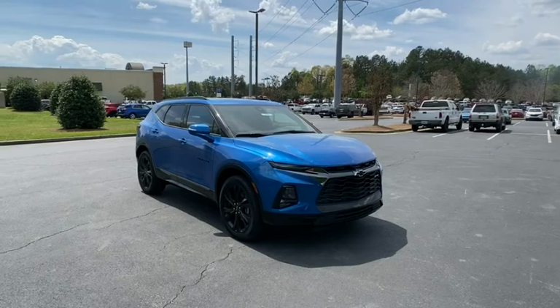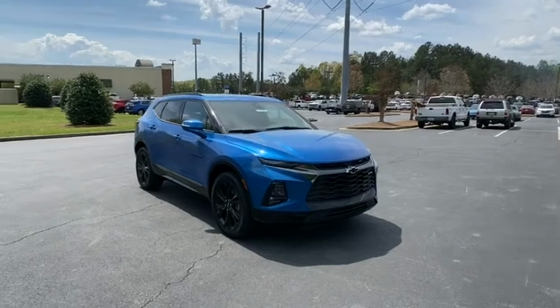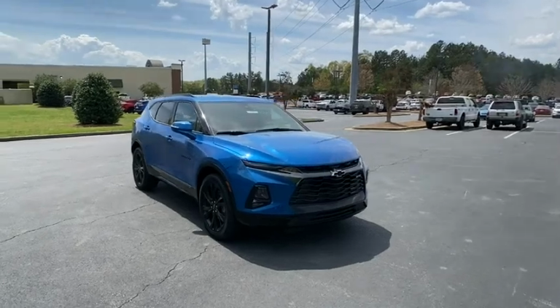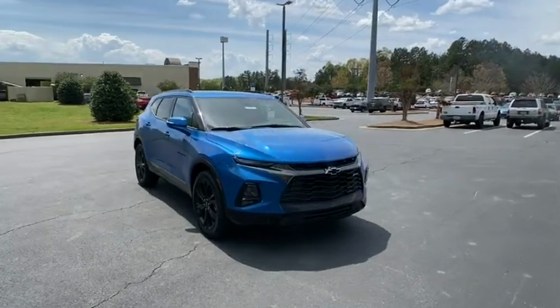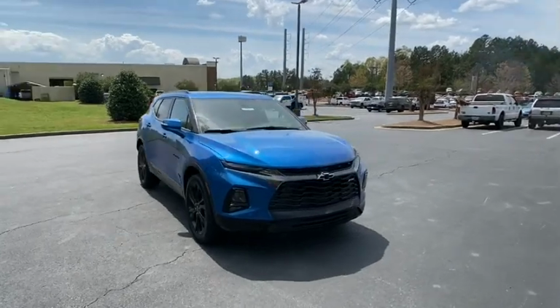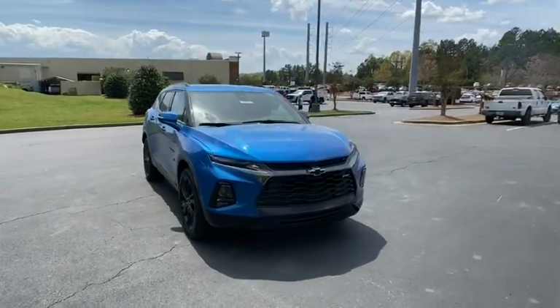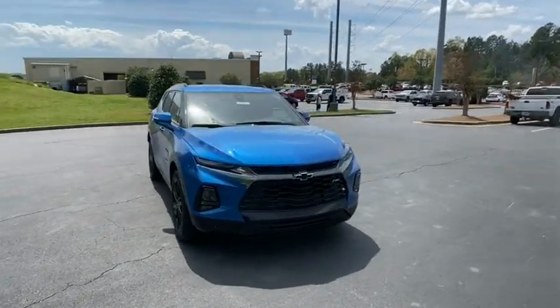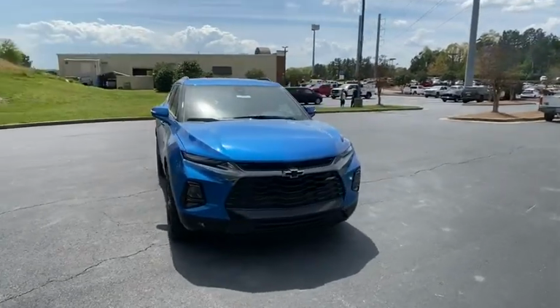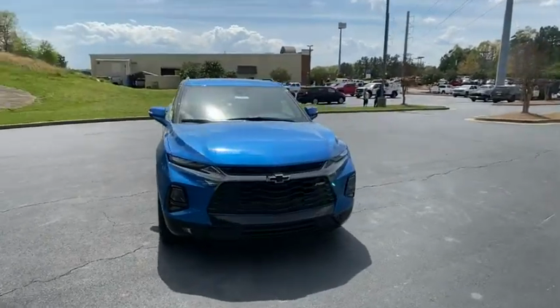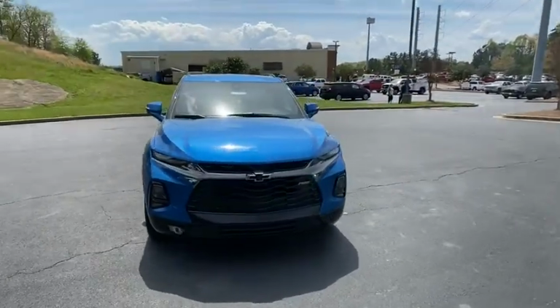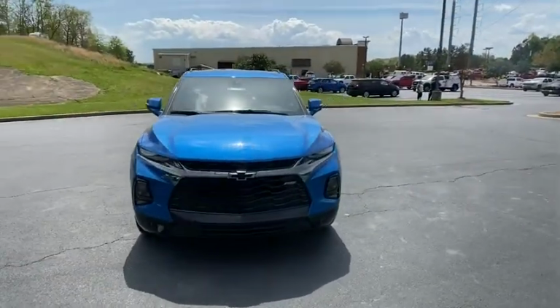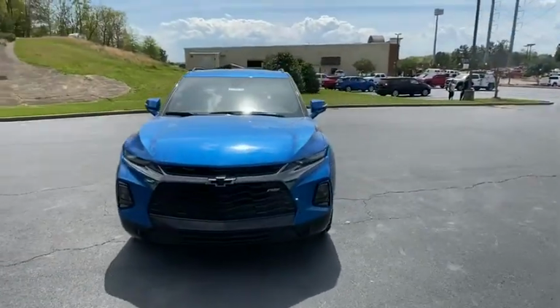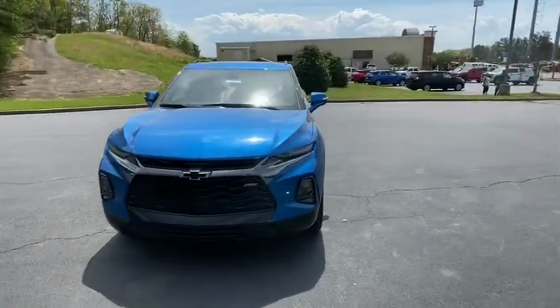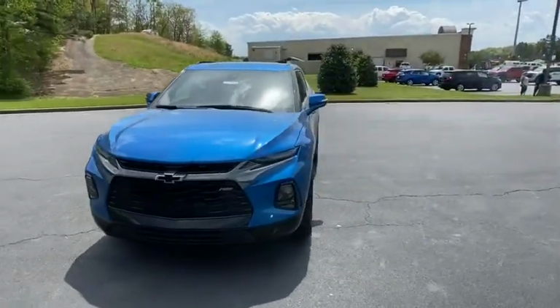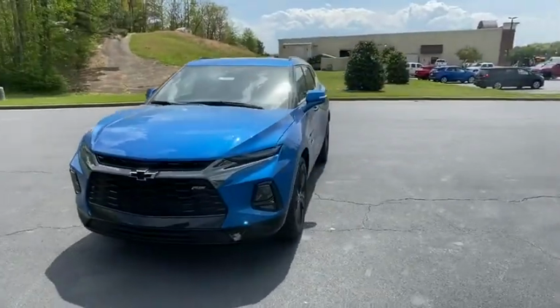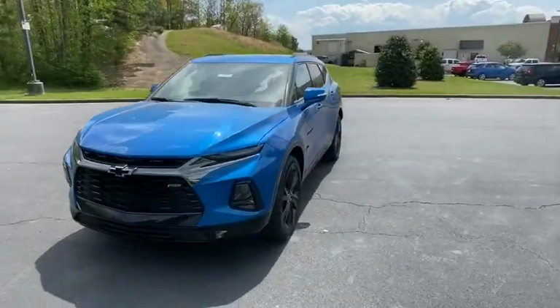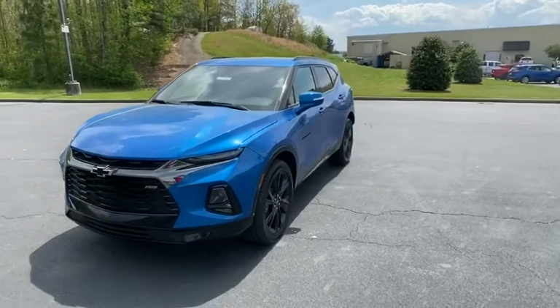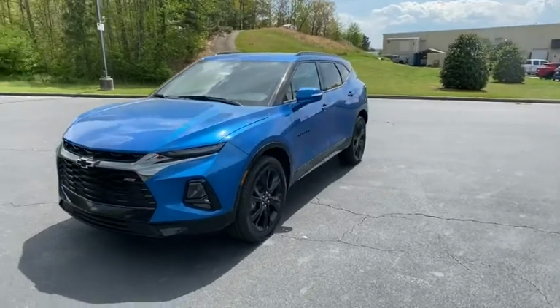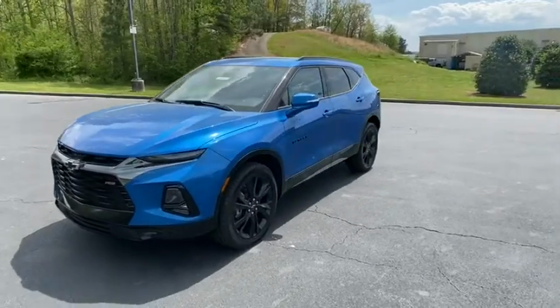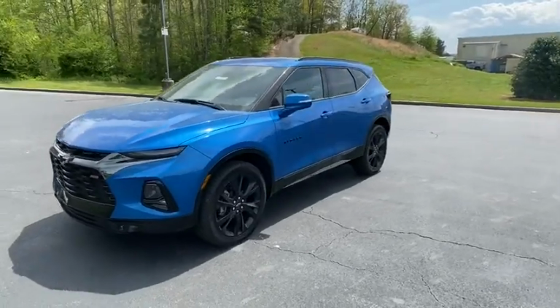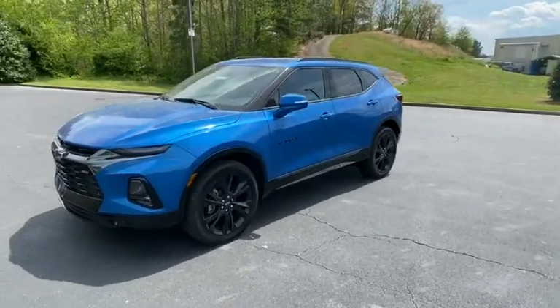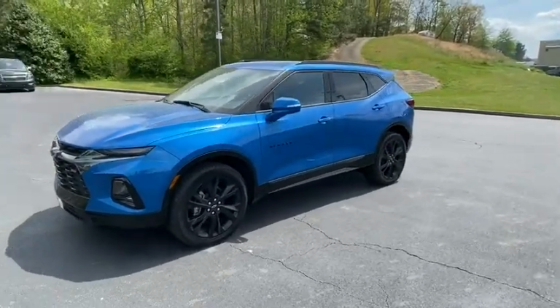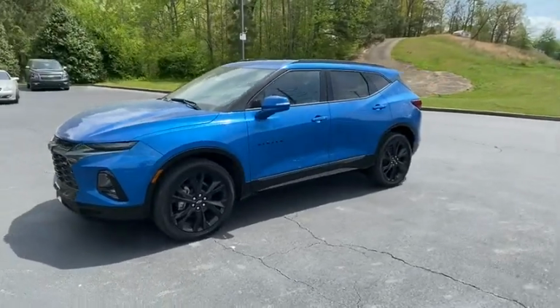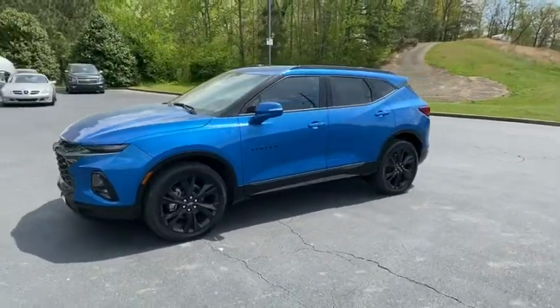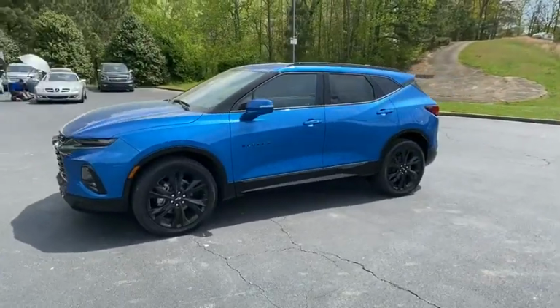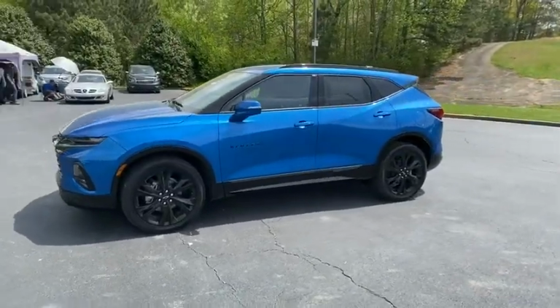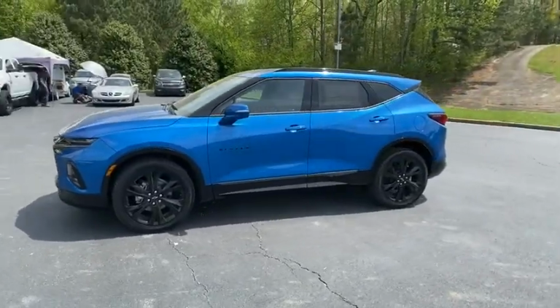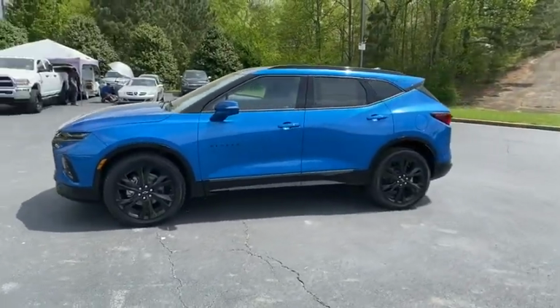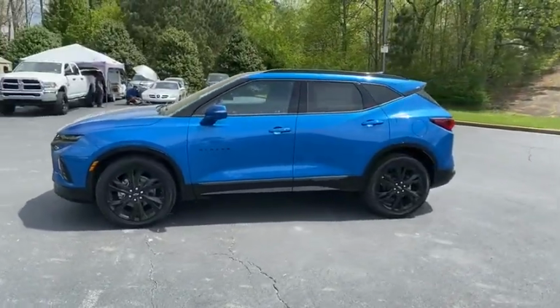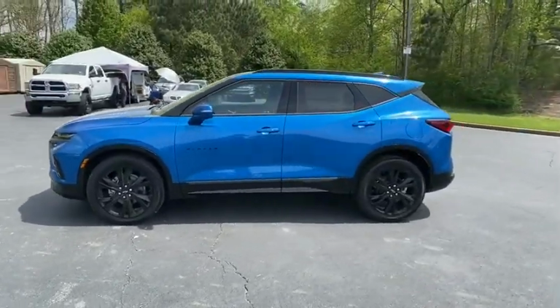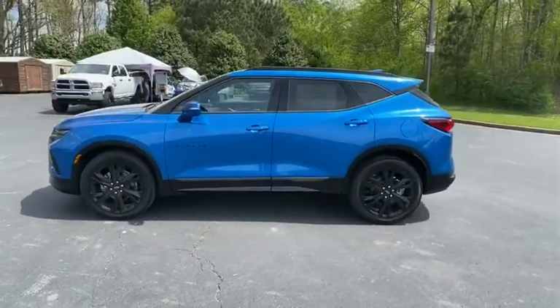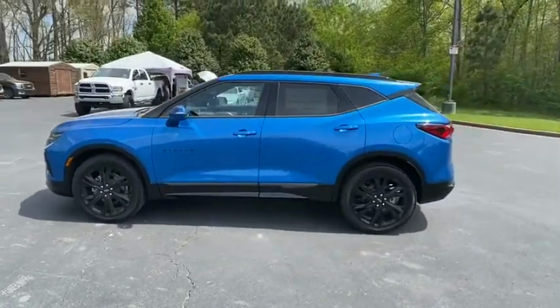Looking for the right vehicle? Check out the 2020 Chevrolet Blazer. The Chevrolet Blazer is fun to drive around town, comfortable to ride in, and decently capable off-road.